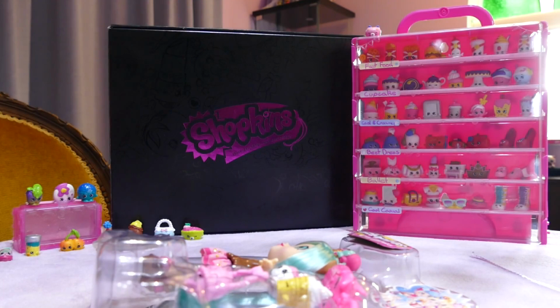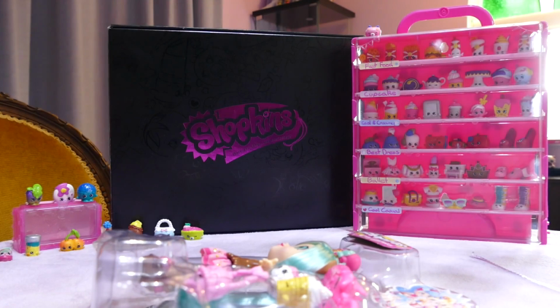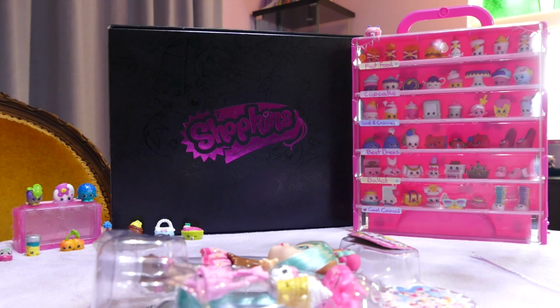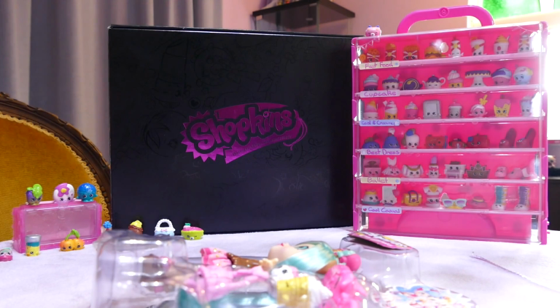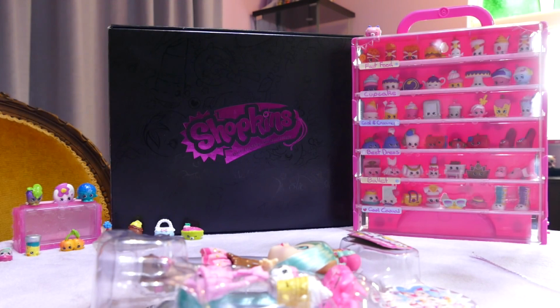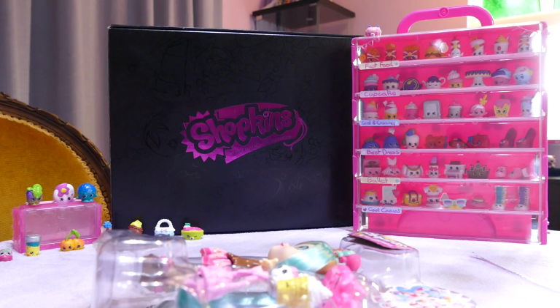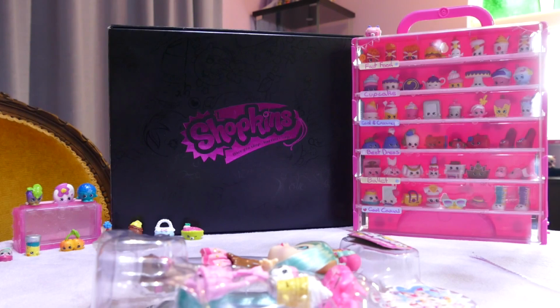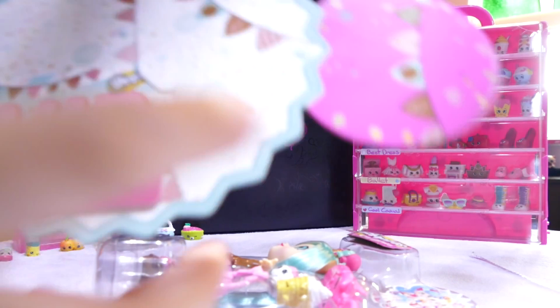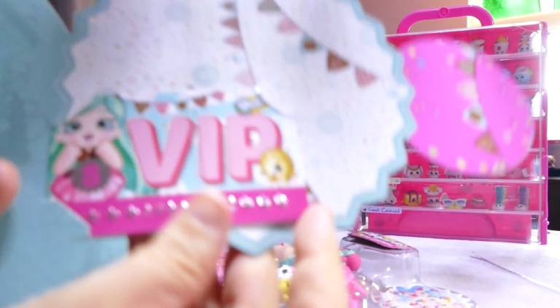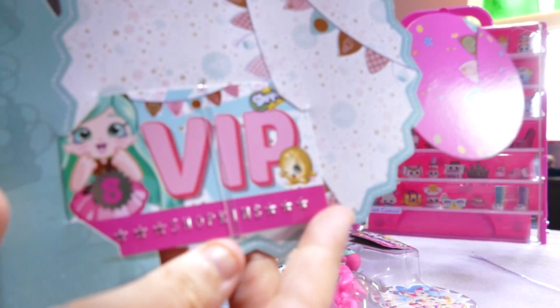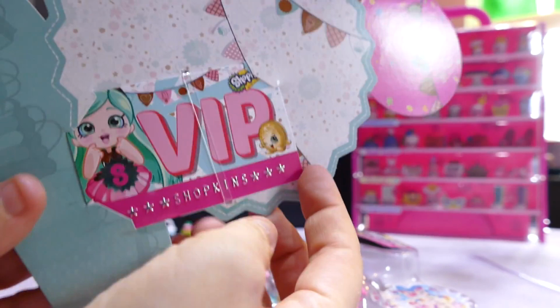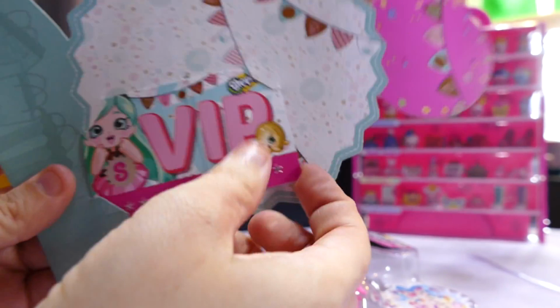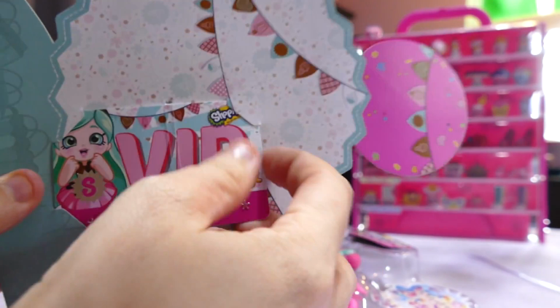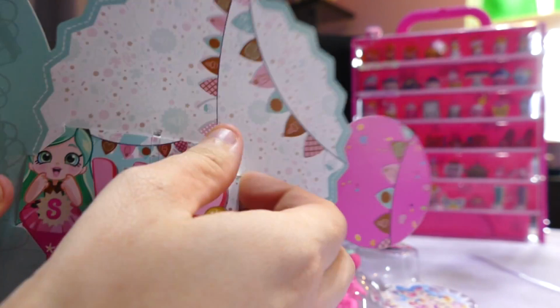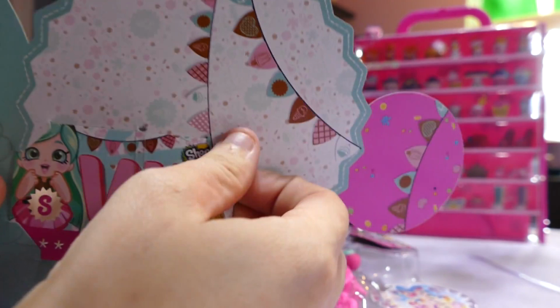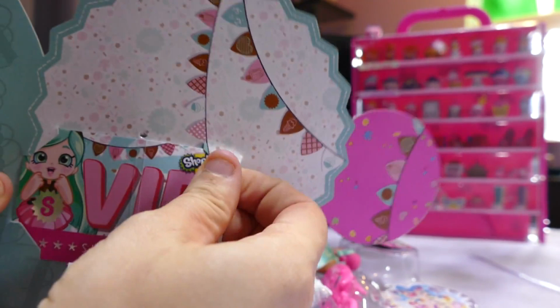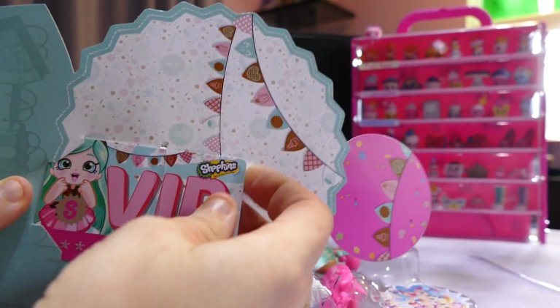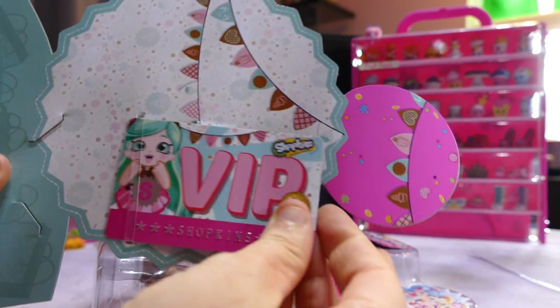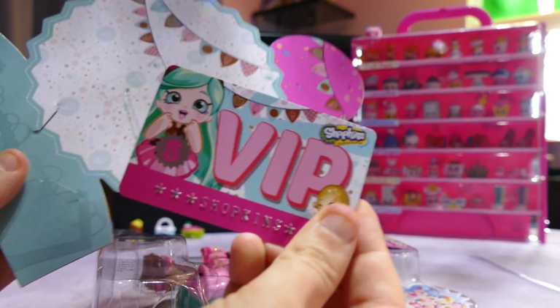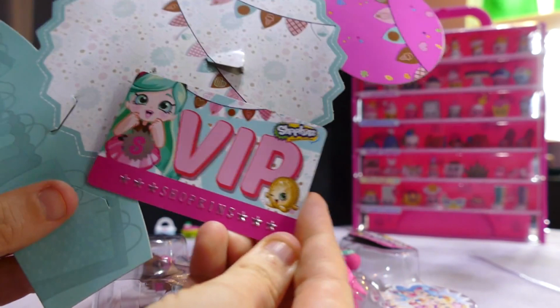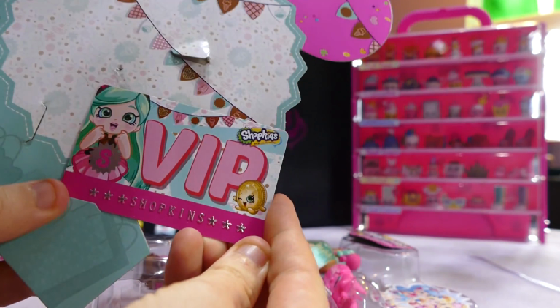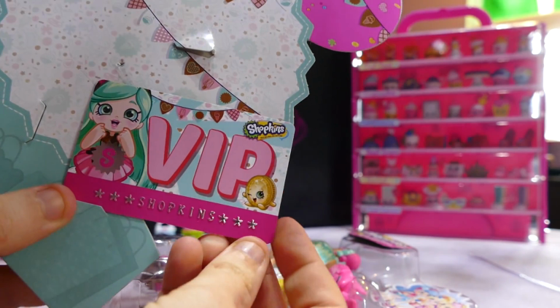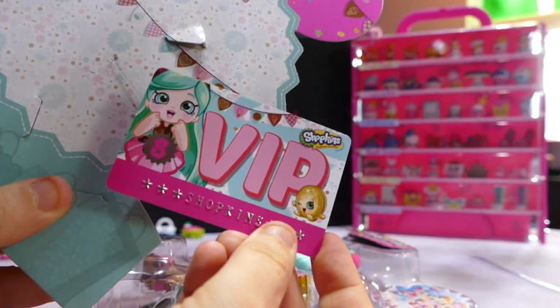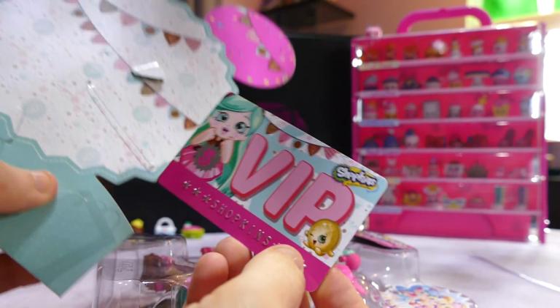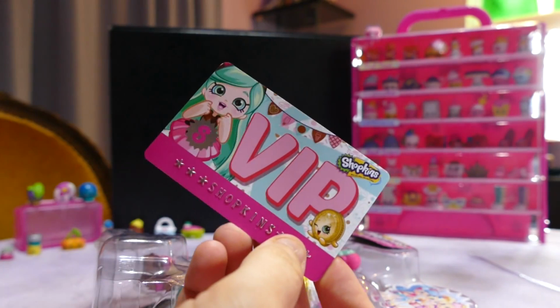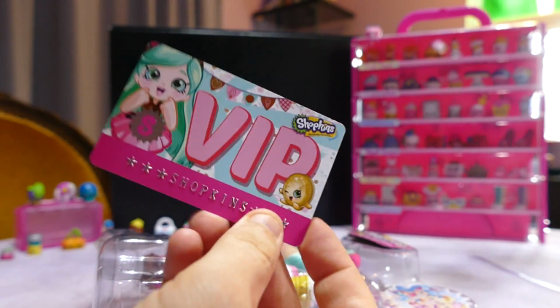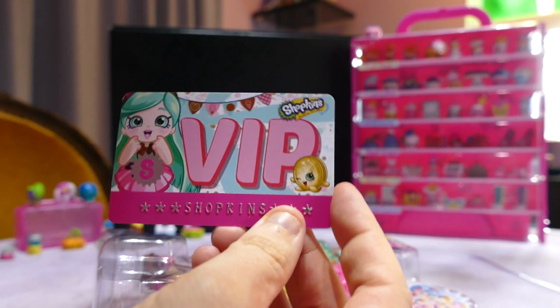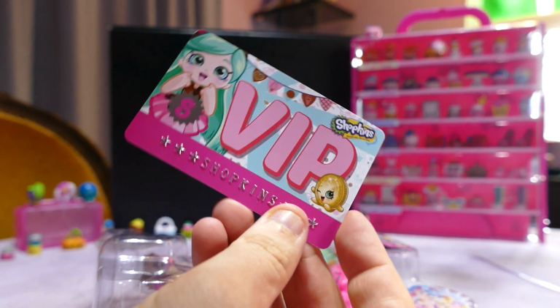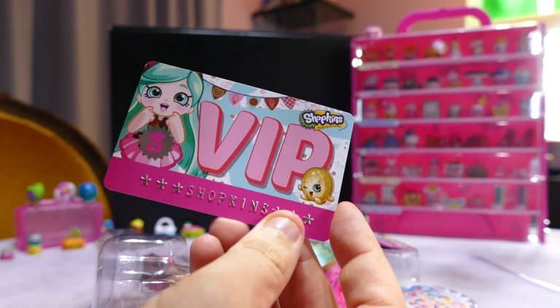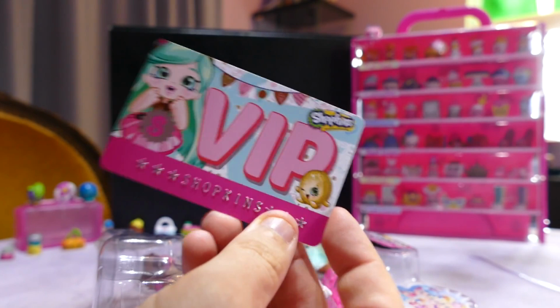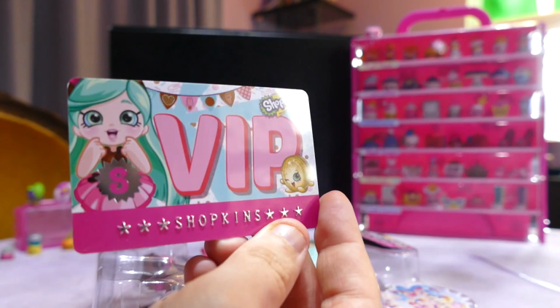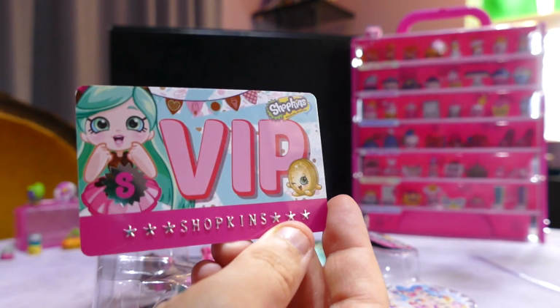Just be mindful of the children opening that one. Of course it comes with the VIP card, which has a code on the back for the application. The kids can use them in role play, pretending they're shopping. That's very cute.